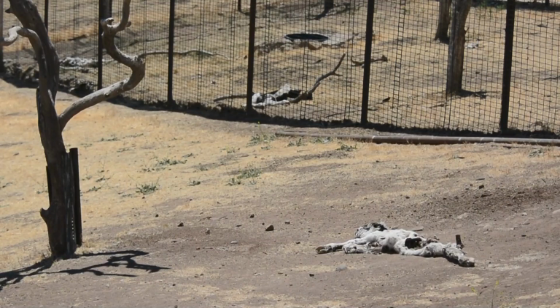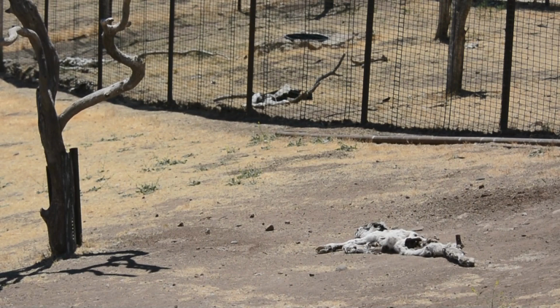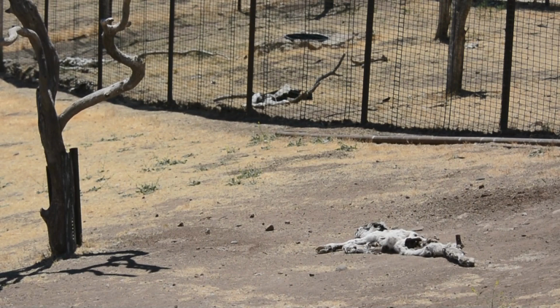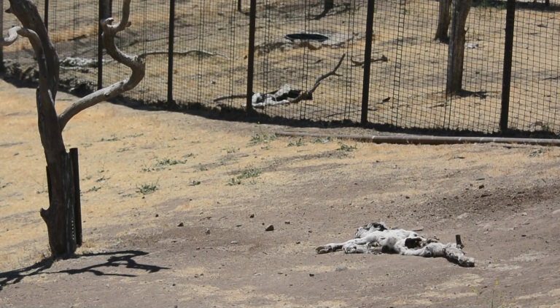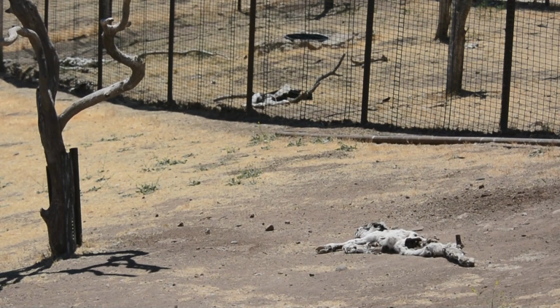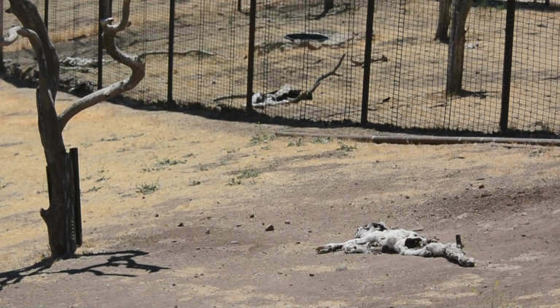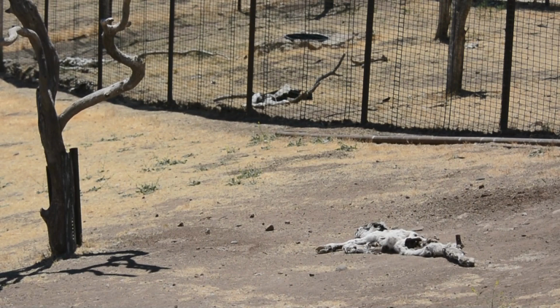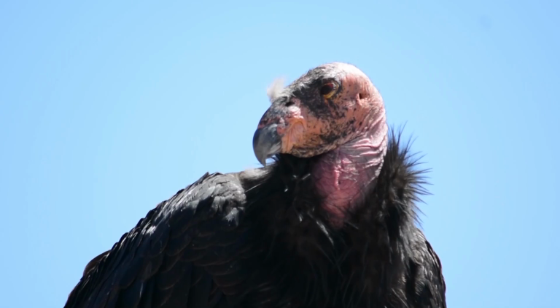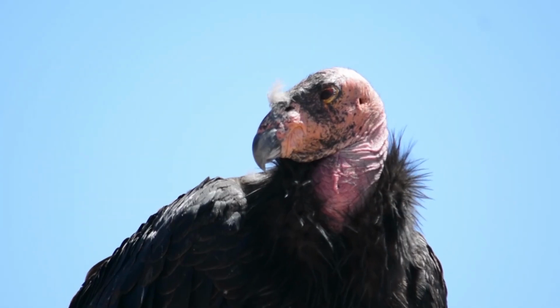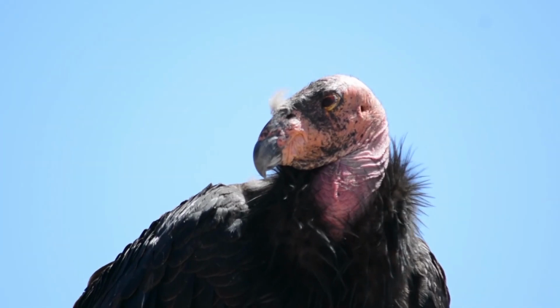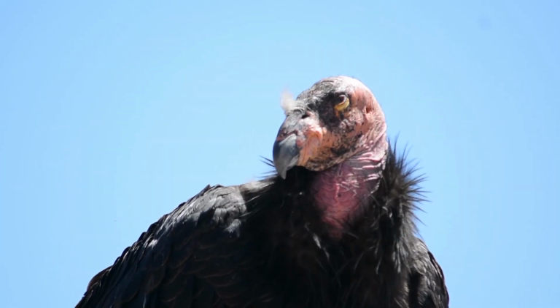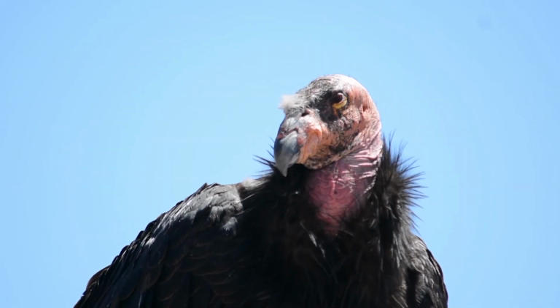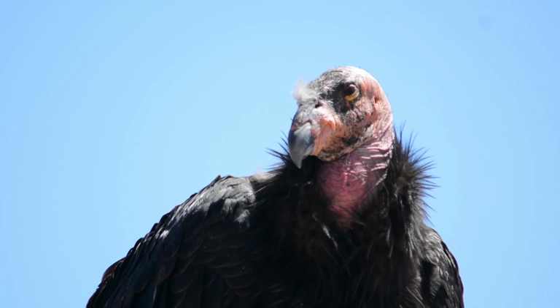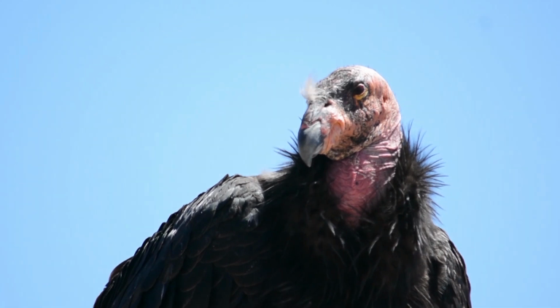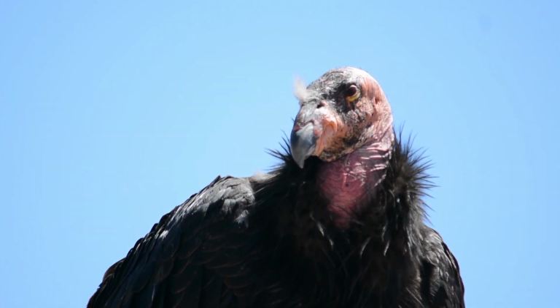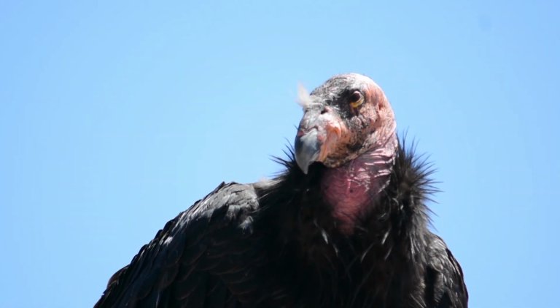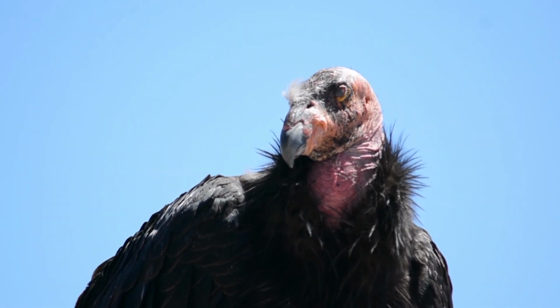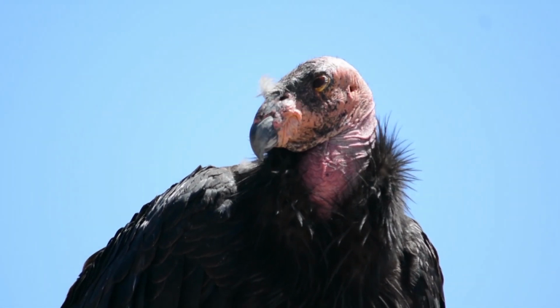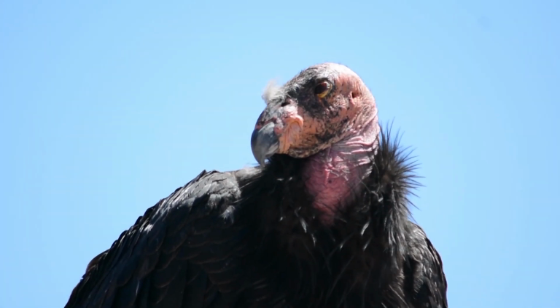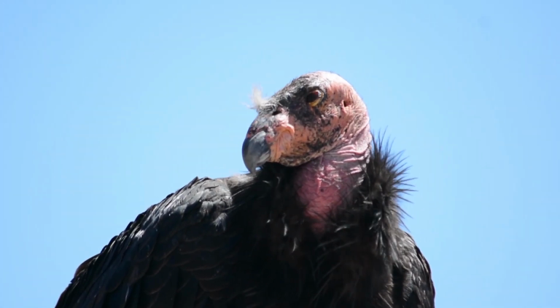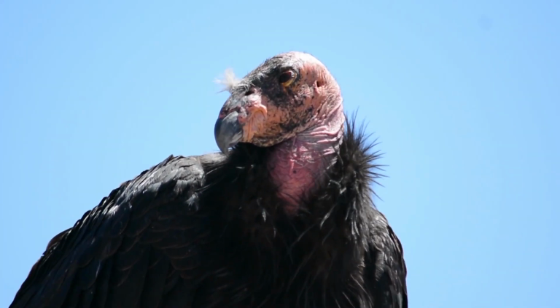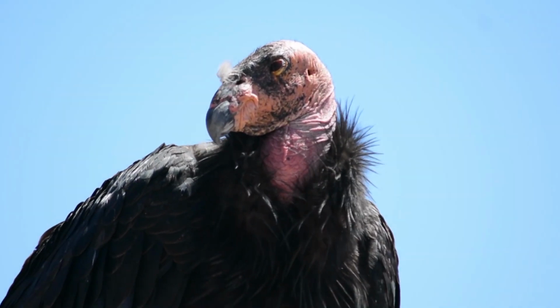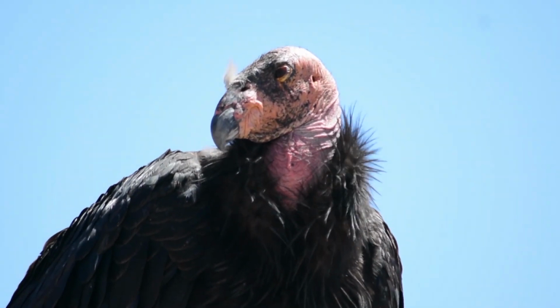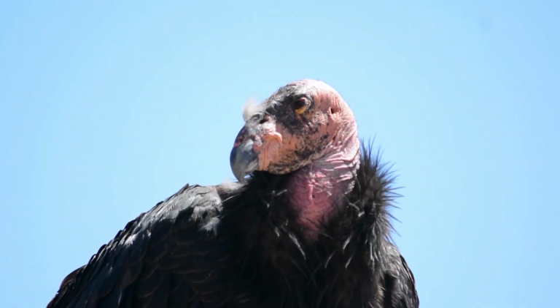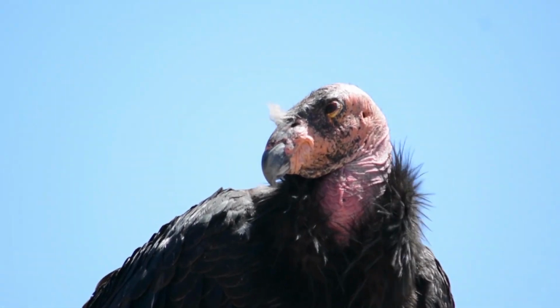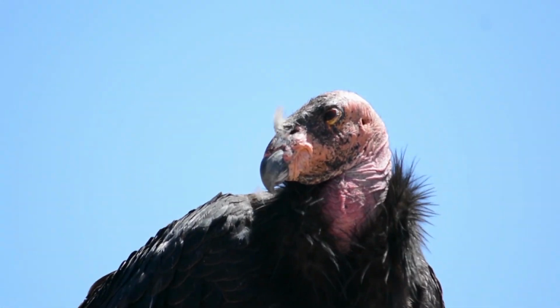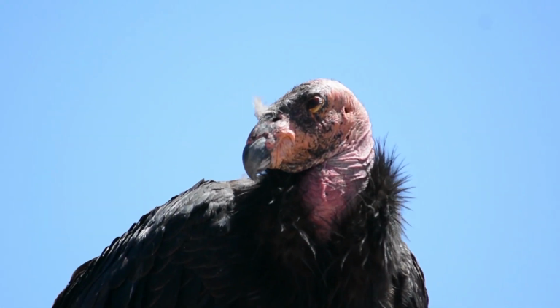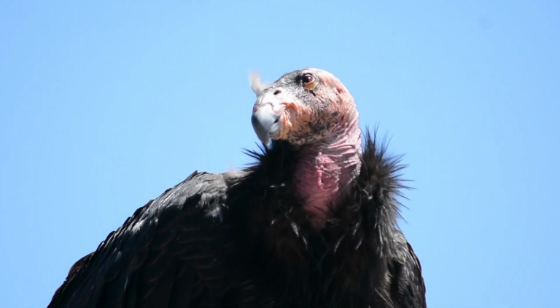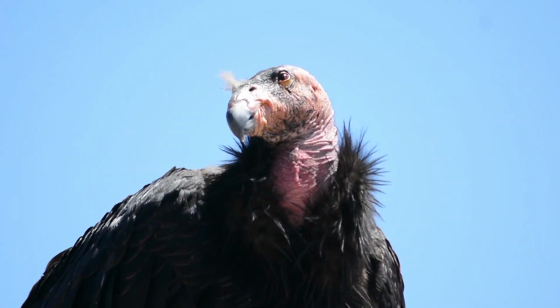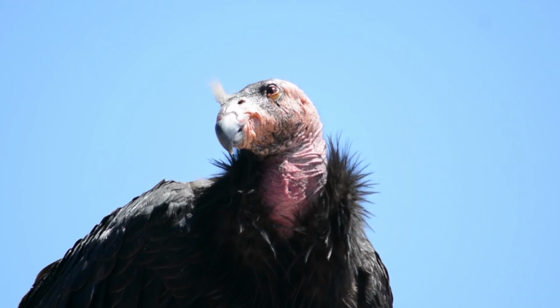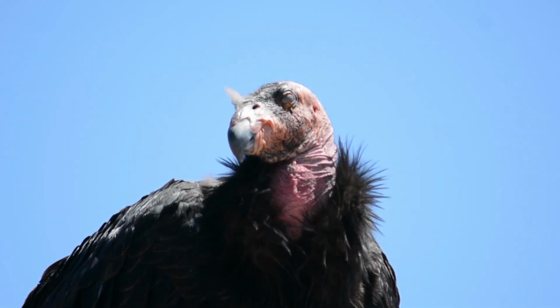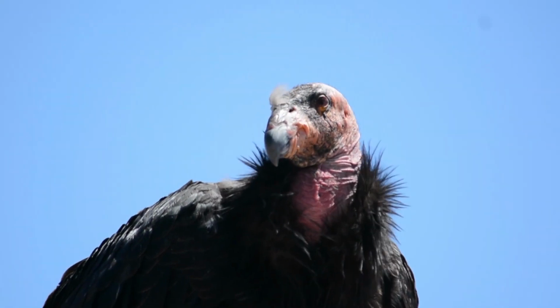They're carrion eaters, so they eat dead animals. And that's why they don't have any hair on their heads — so if they get their head in a carcass, they're not getting rotting flesh stuck in their feathers.